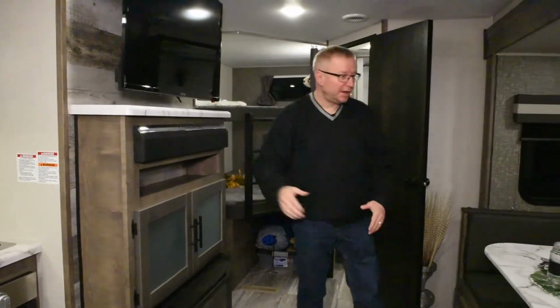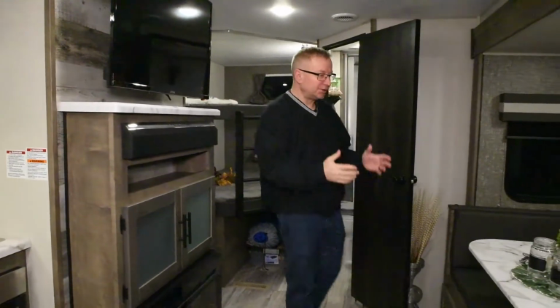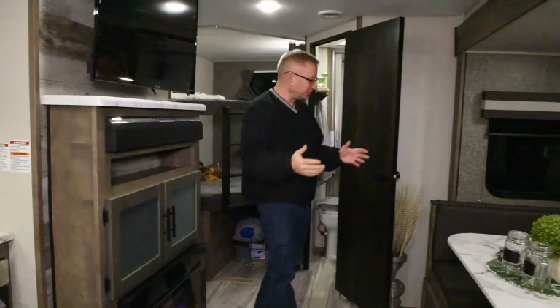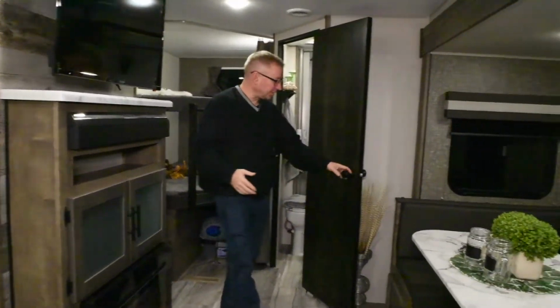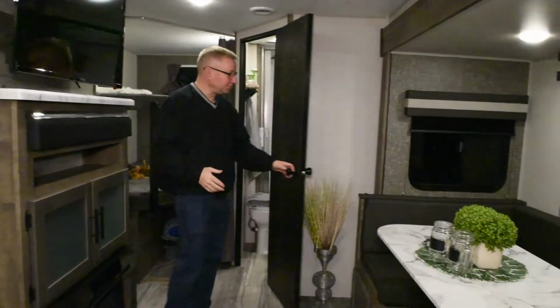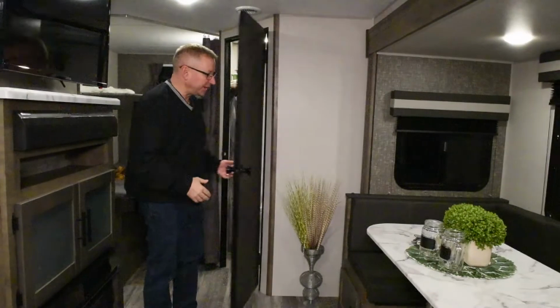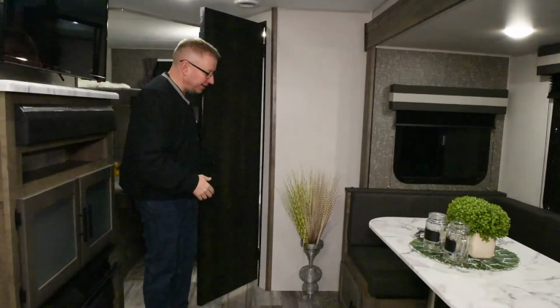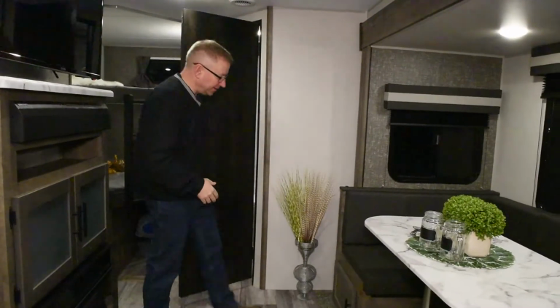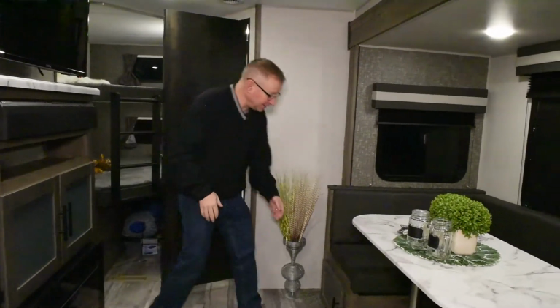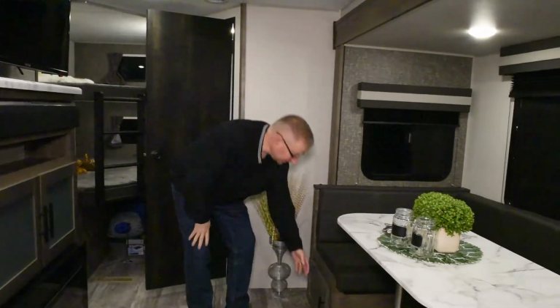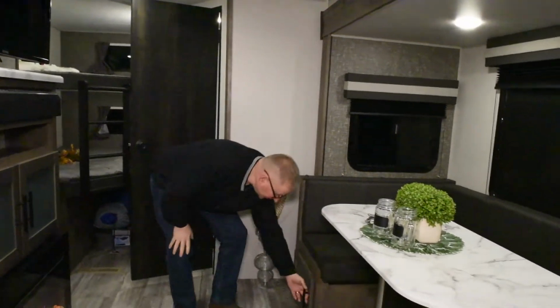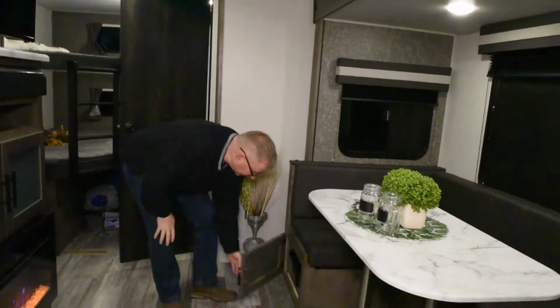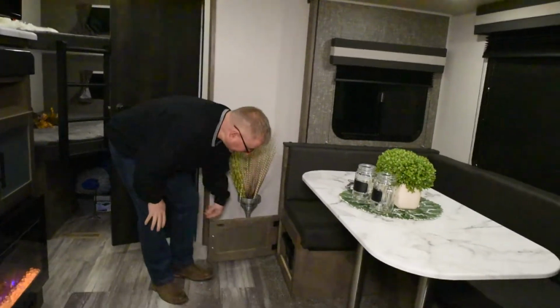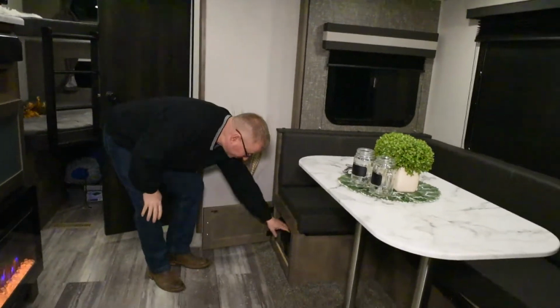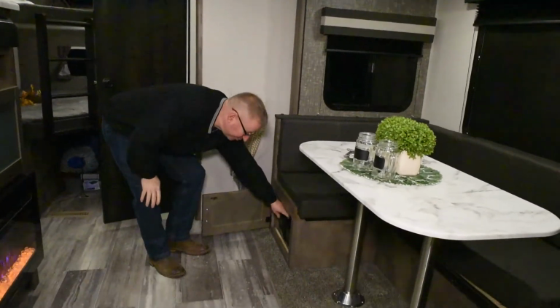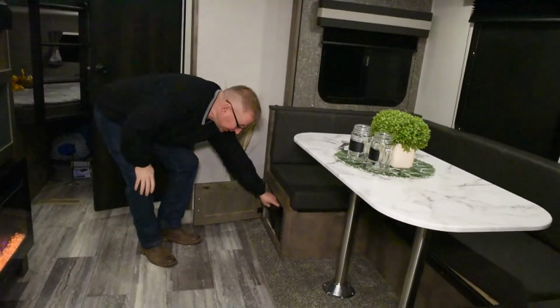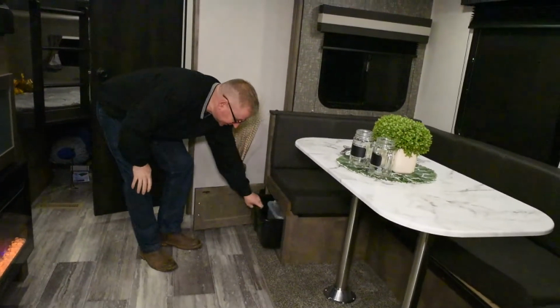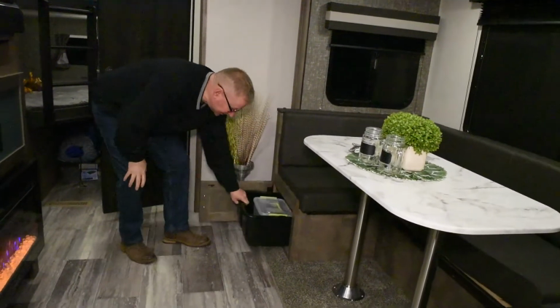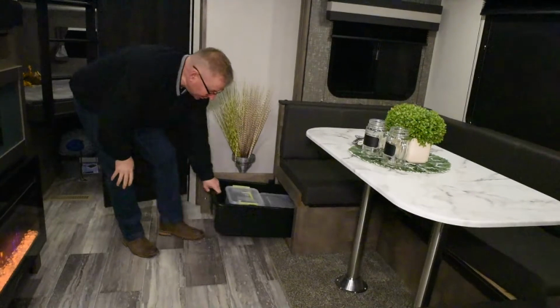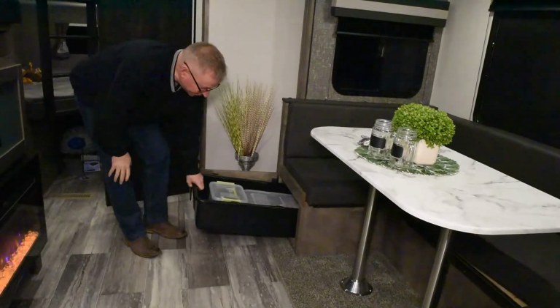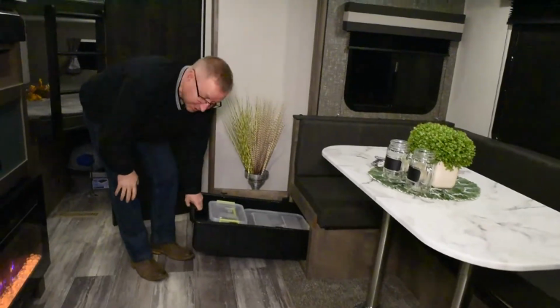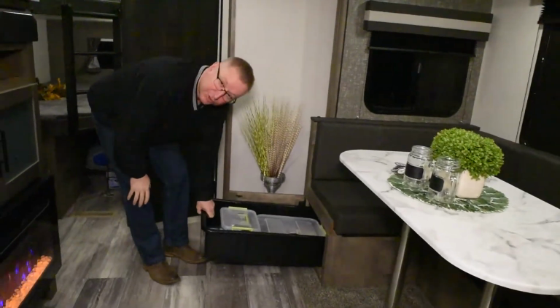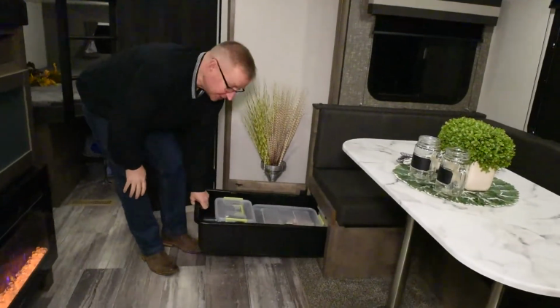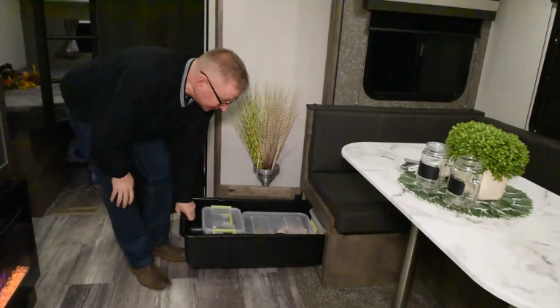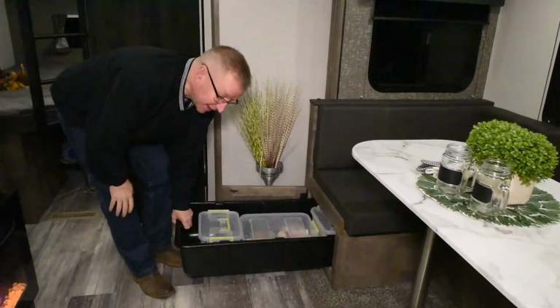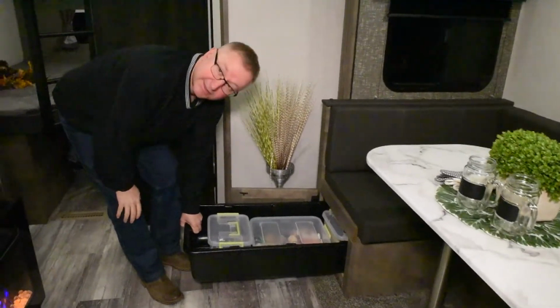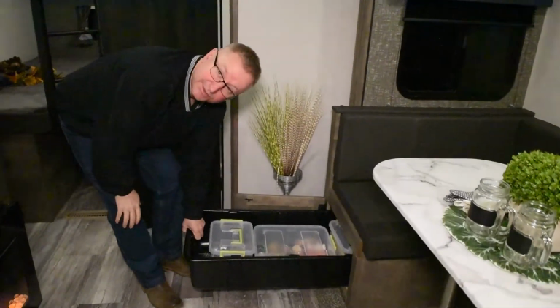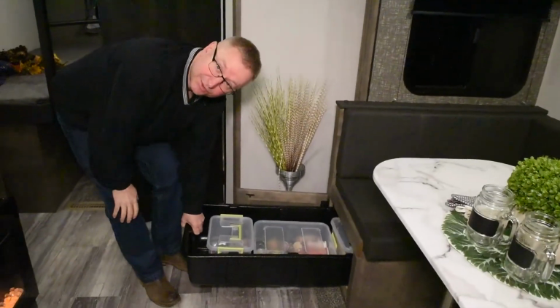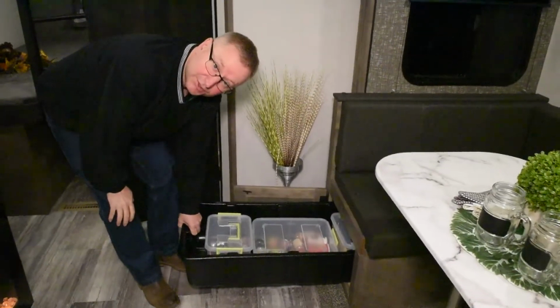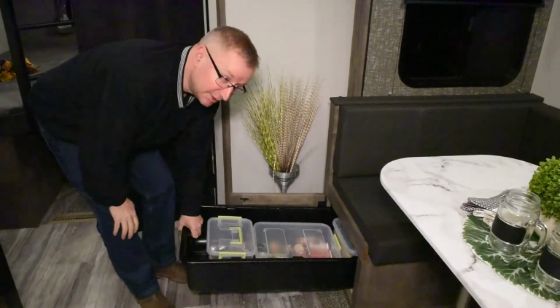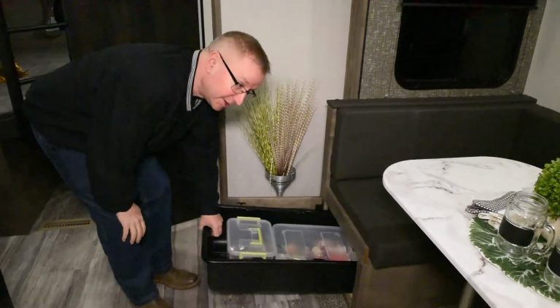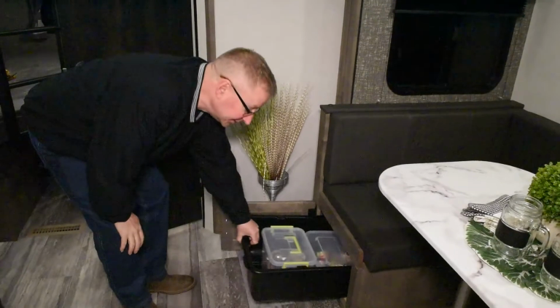As we come over to the large U-shaped dinette, you'll notice that under both dinette seats we do put big storage bins in to make access to your storage very easy.